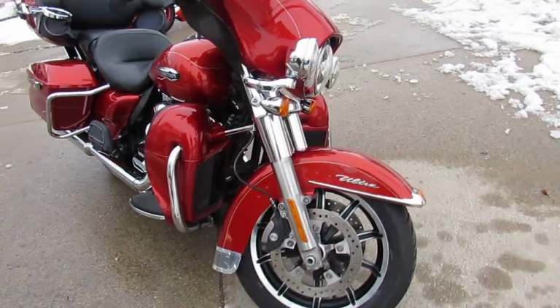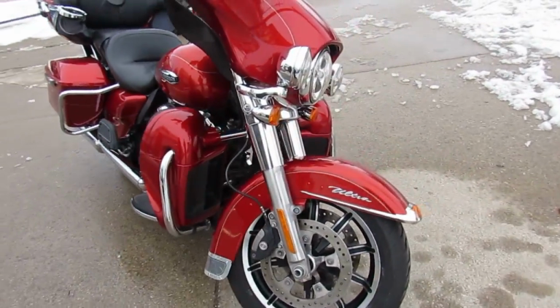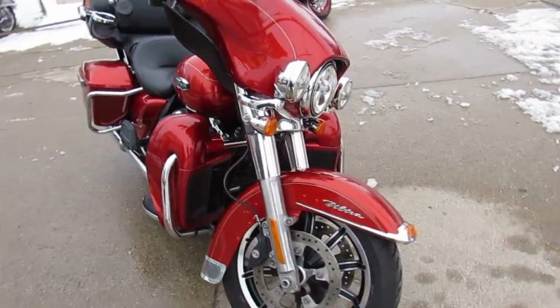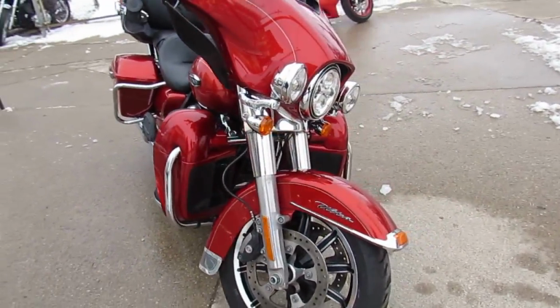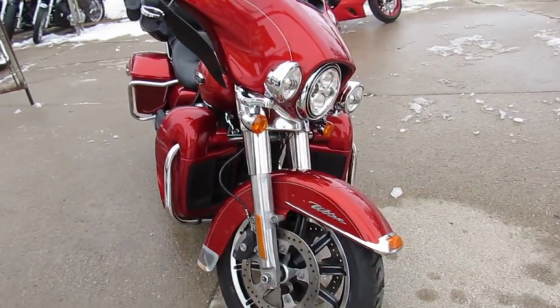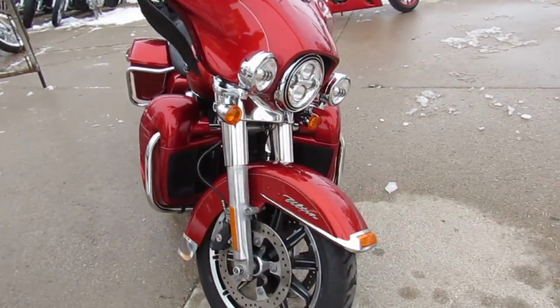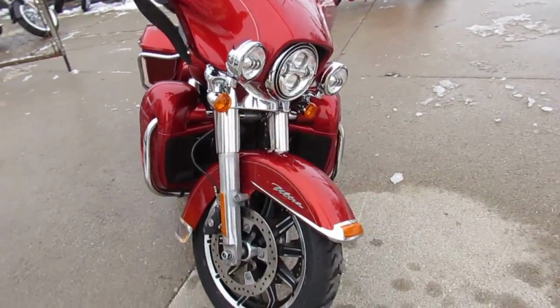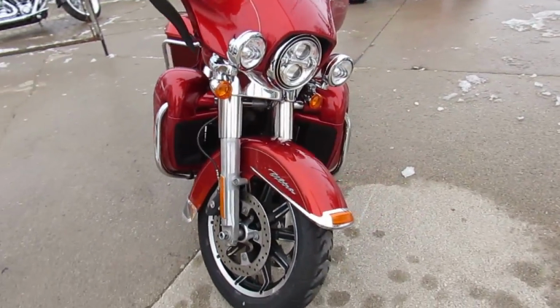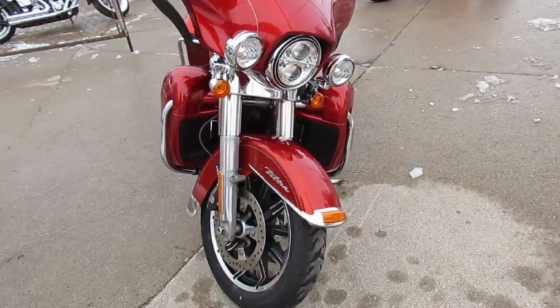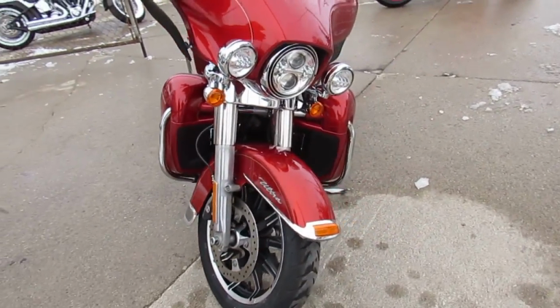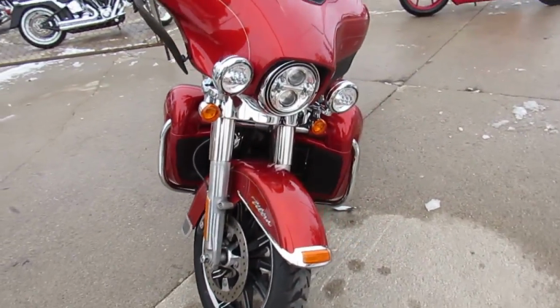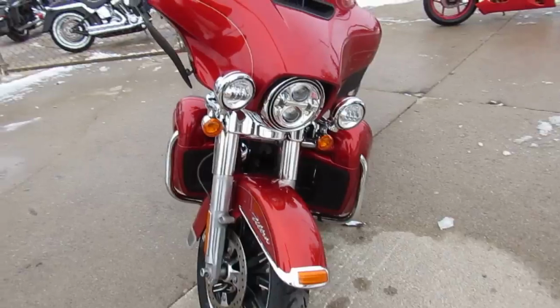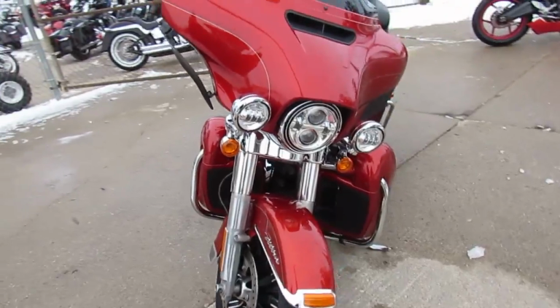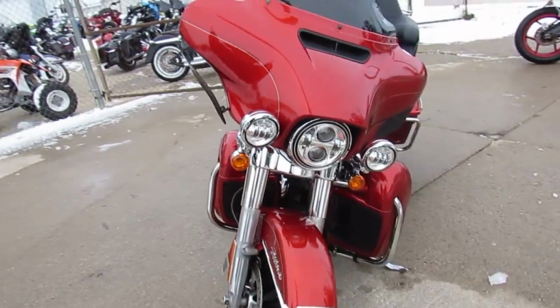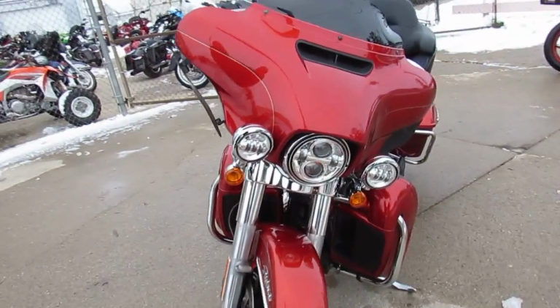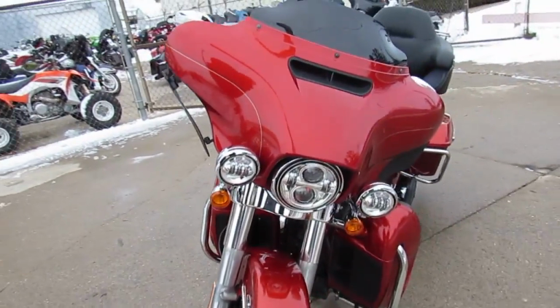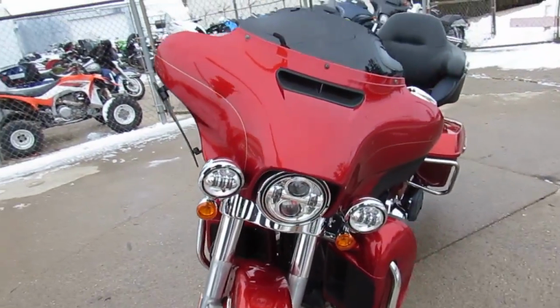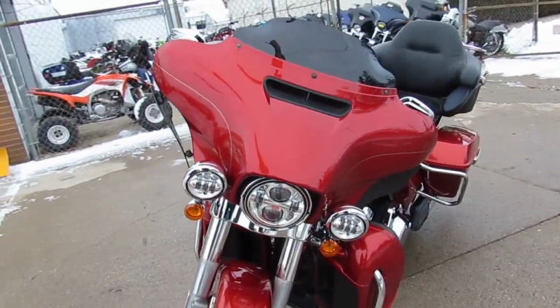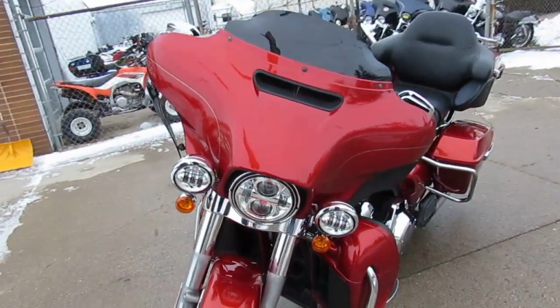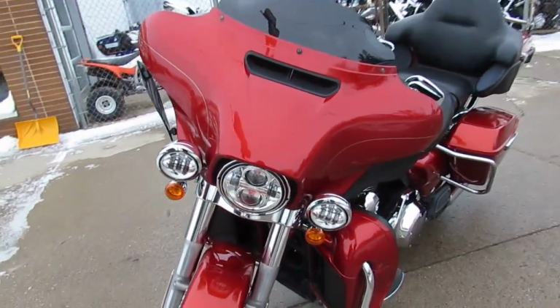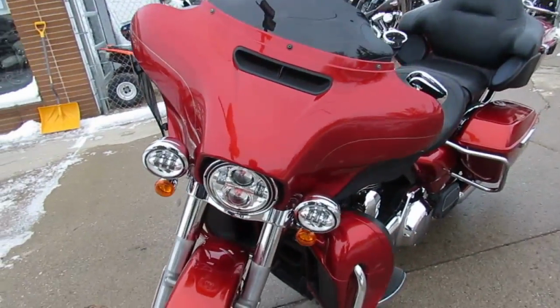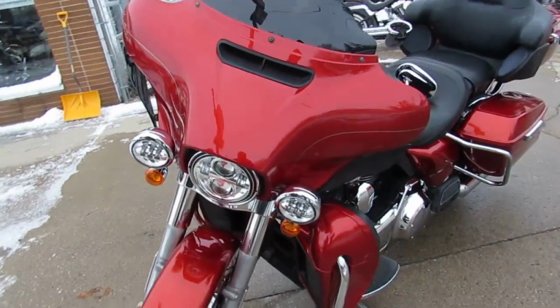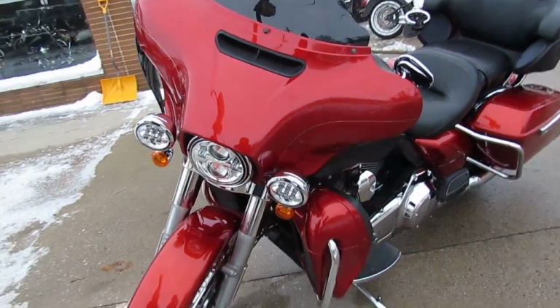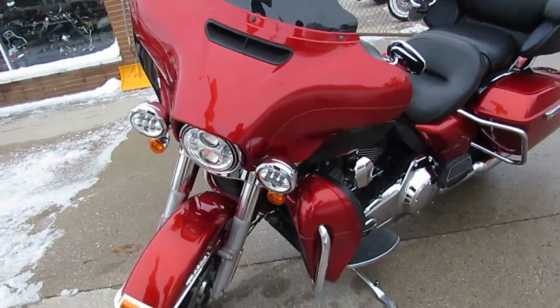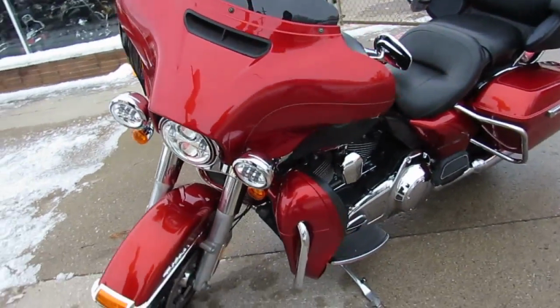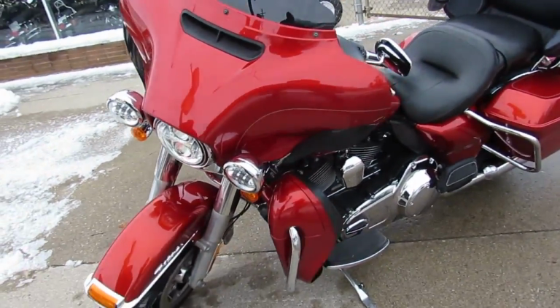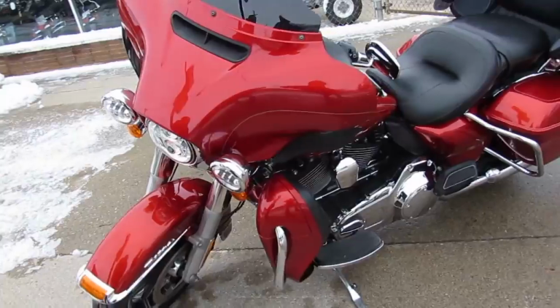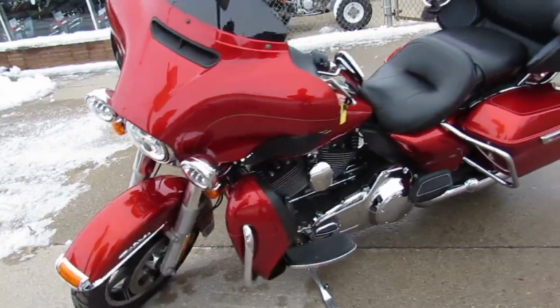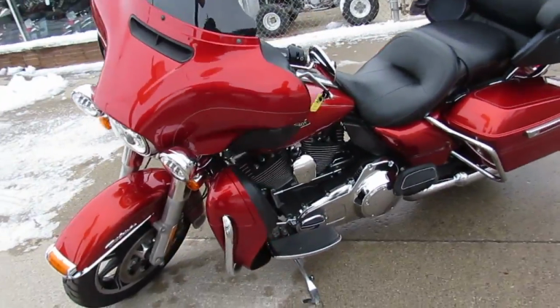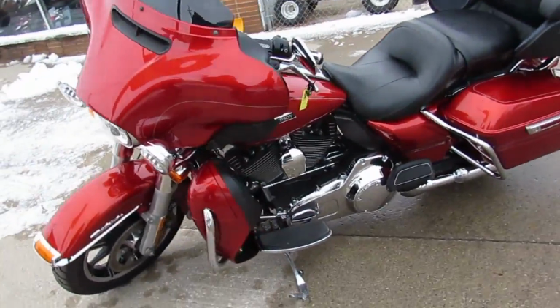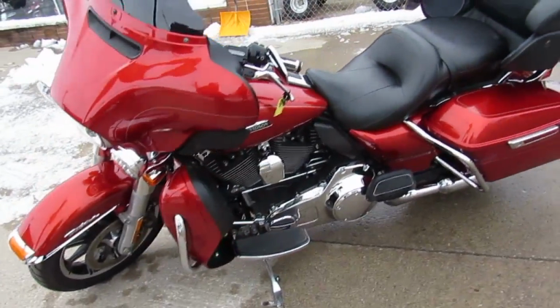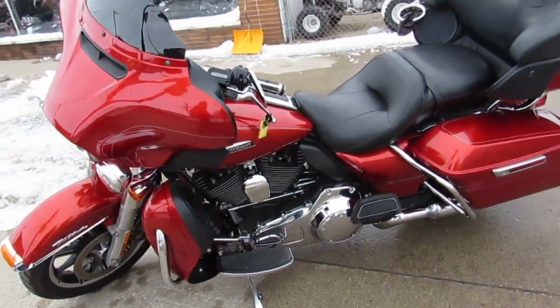We've got guaranteed financing, we've got leasing programs, we've got layaway programs, we've got trade-ins — we love them all. So give us a call, we'll get it done. It's 810-648-9500.